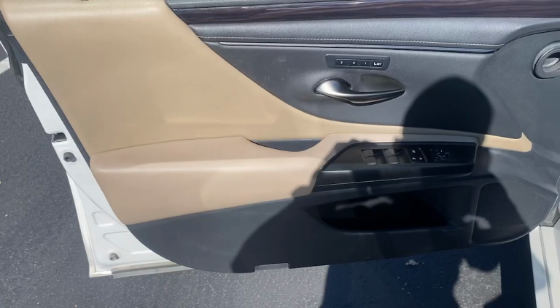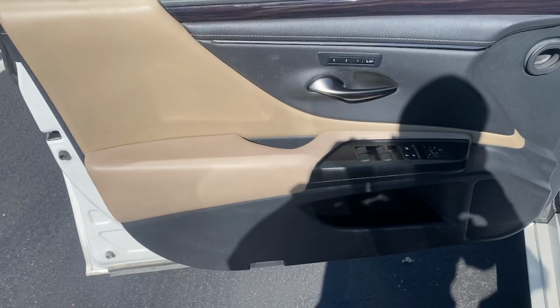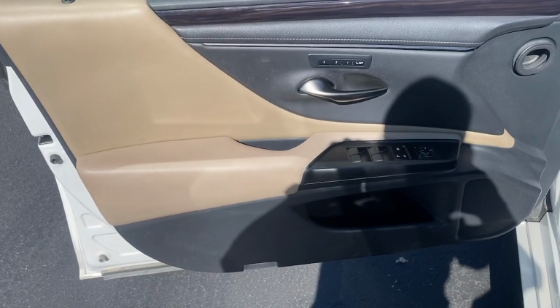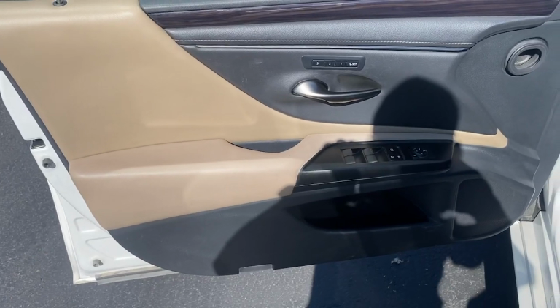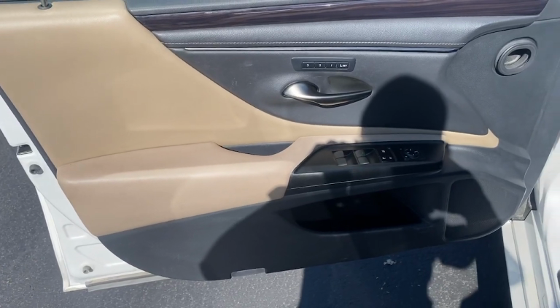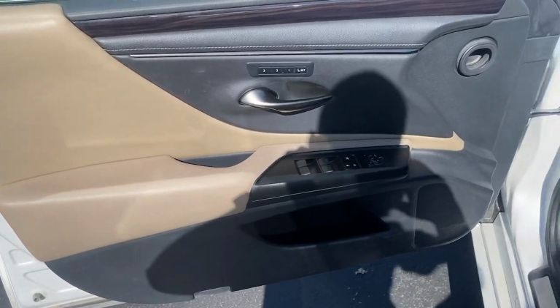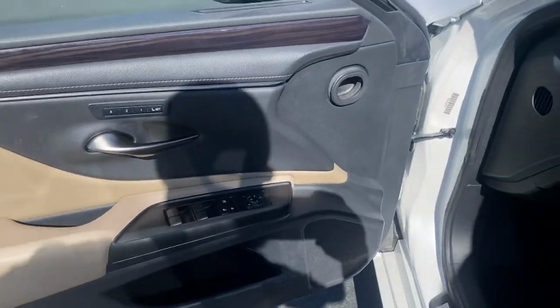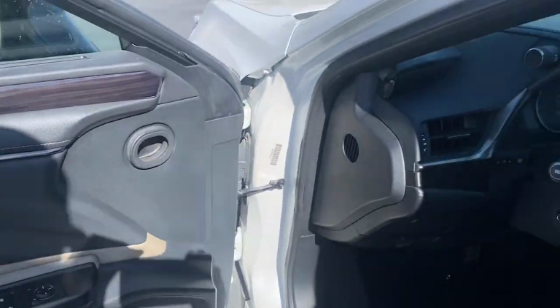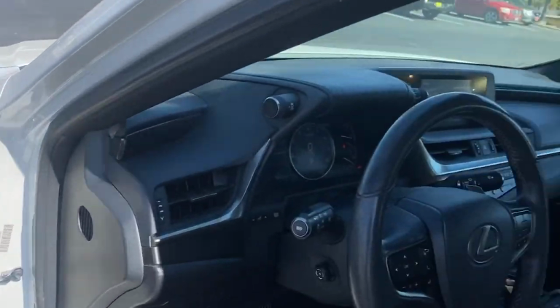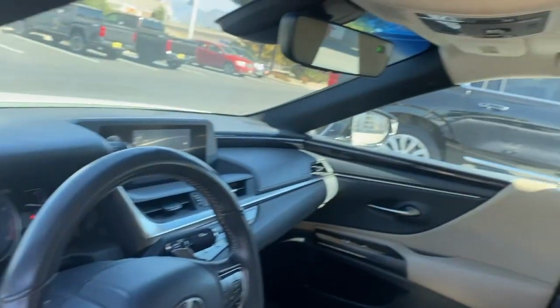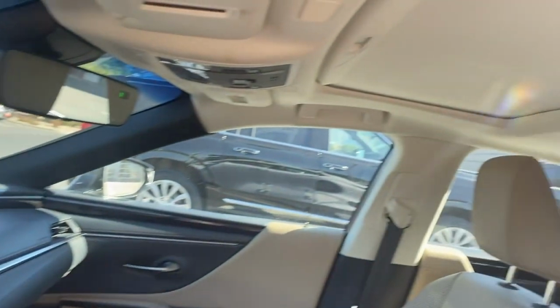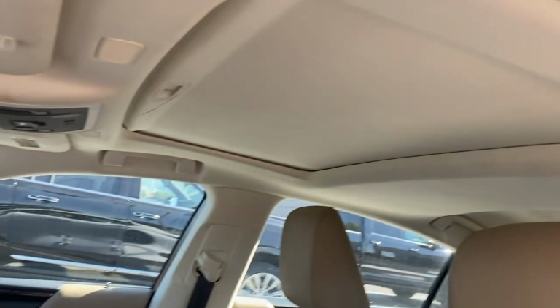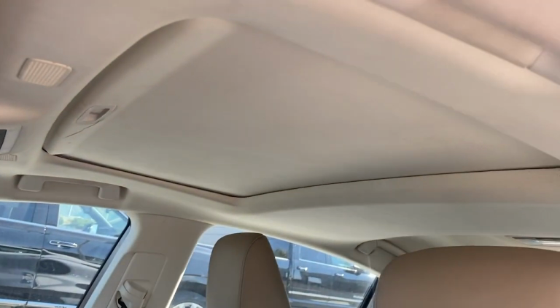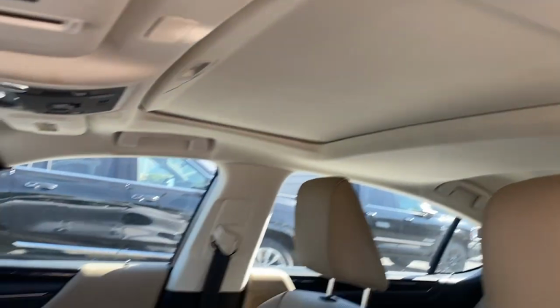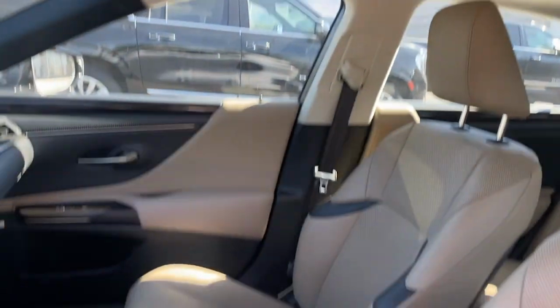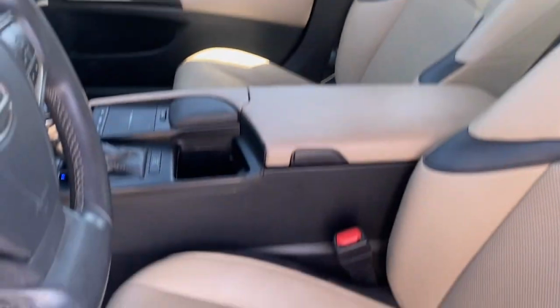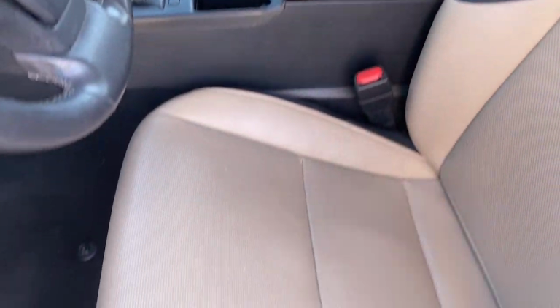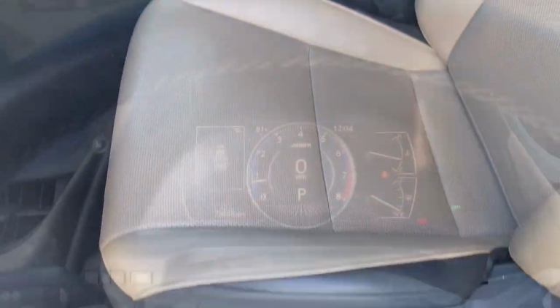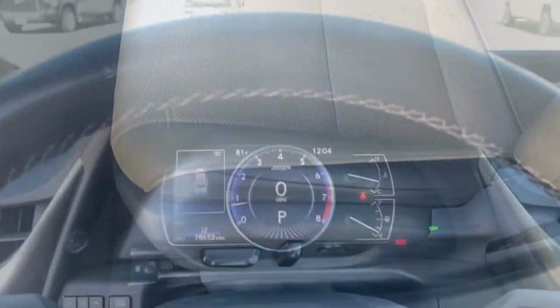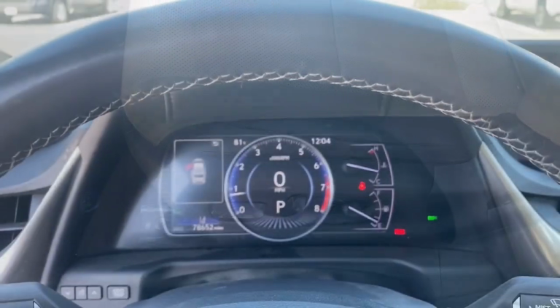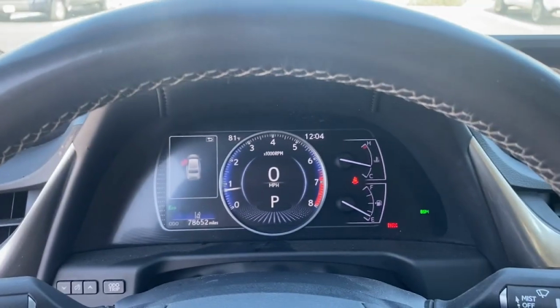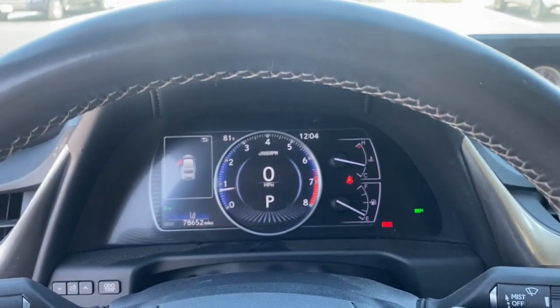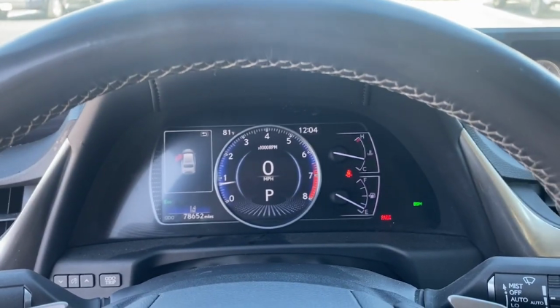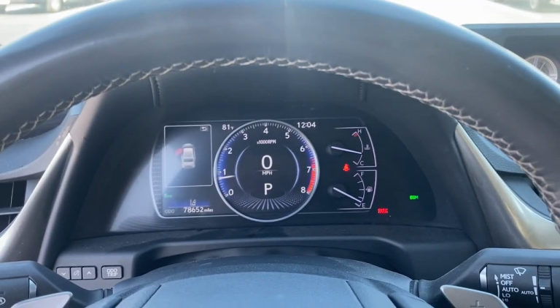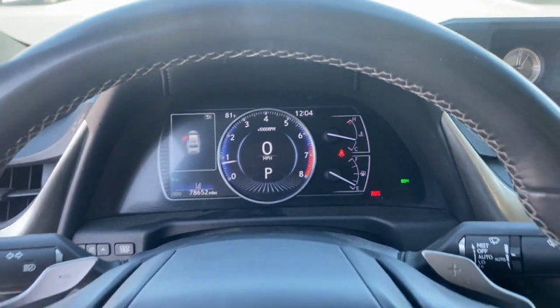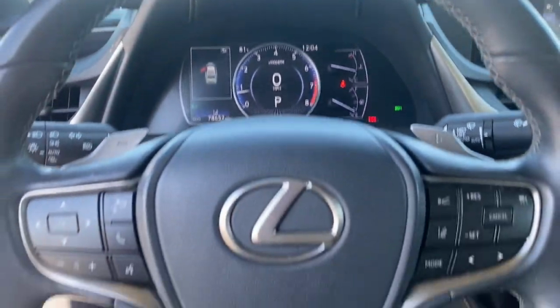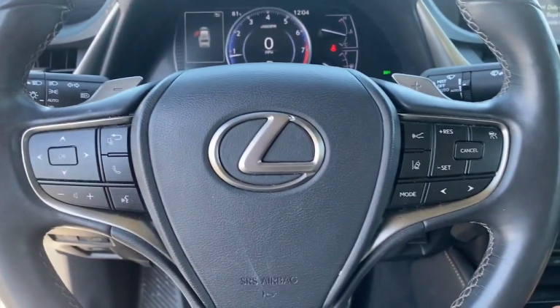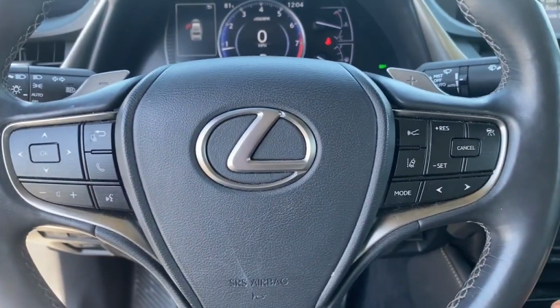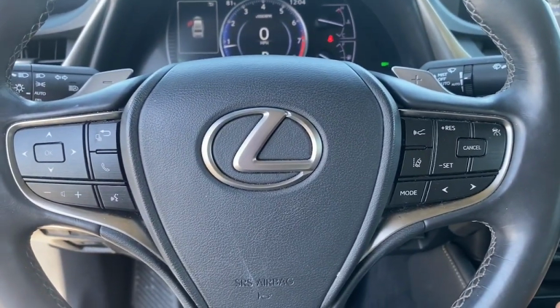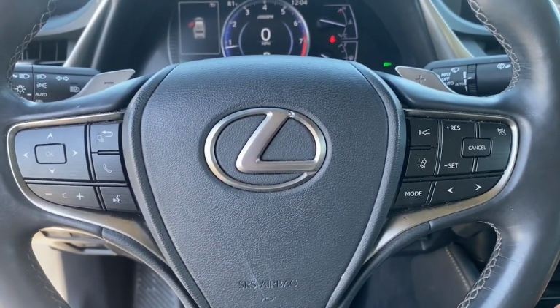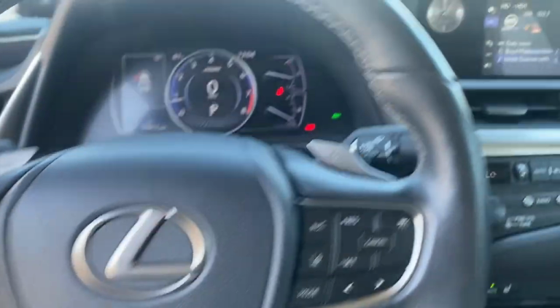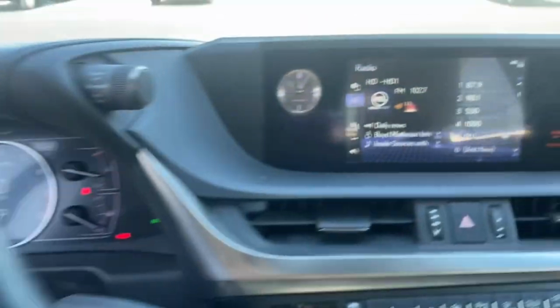Take a moment to check out the 2019 Lexus ES. With less than 80,000 miles on the odometer, this vehicle provides excellent value.